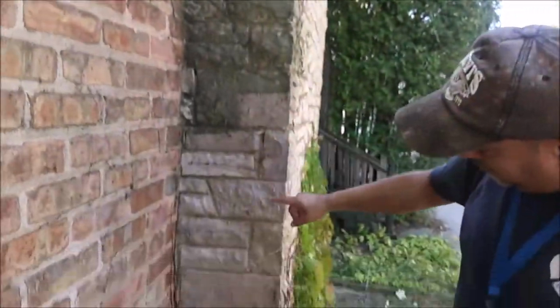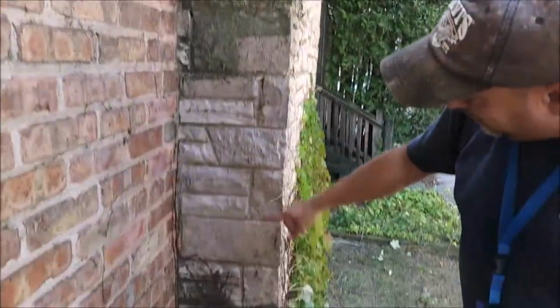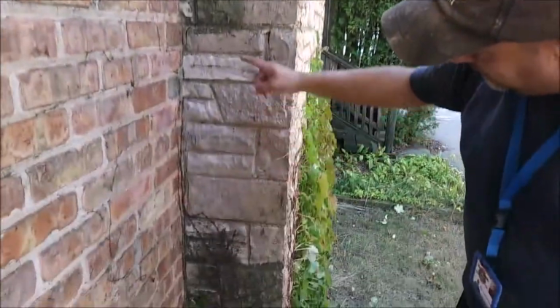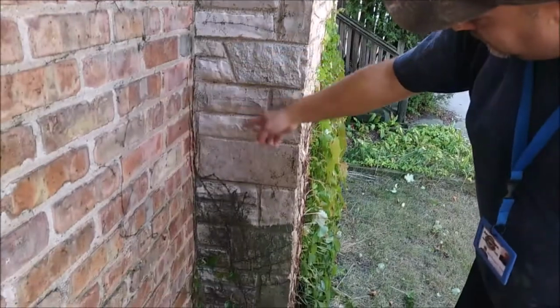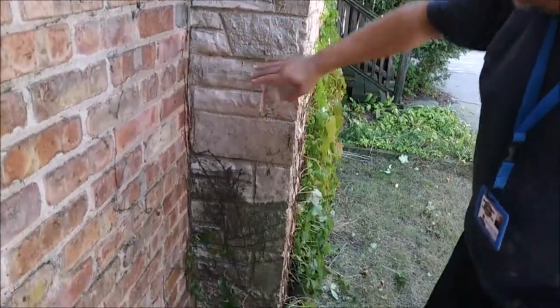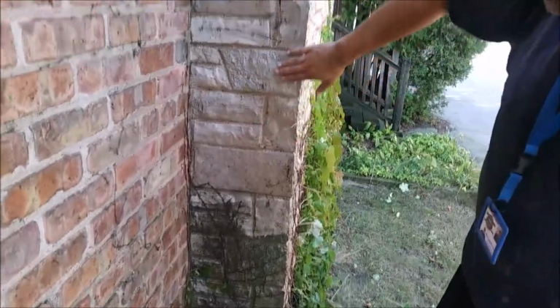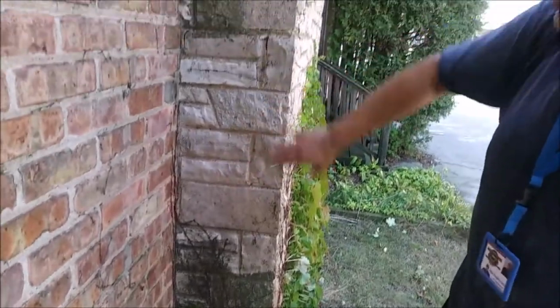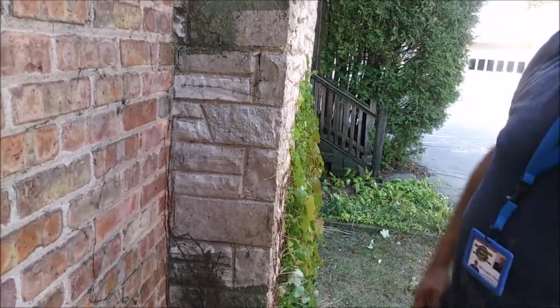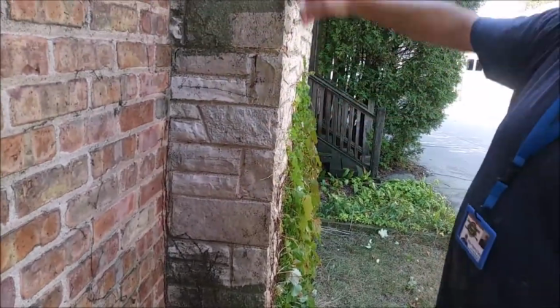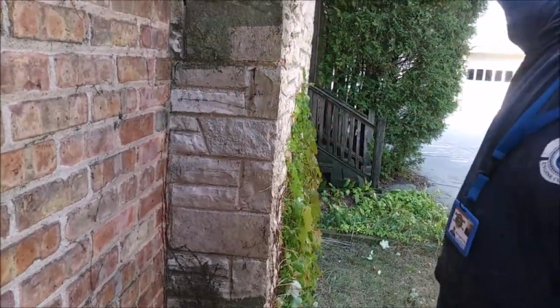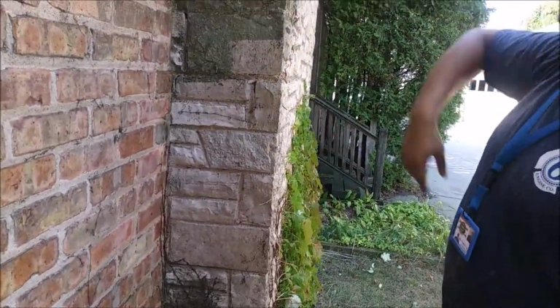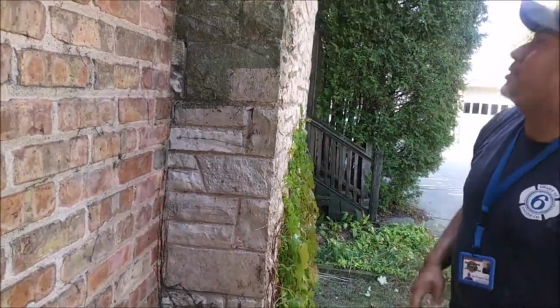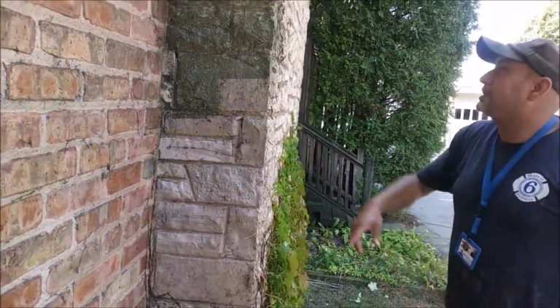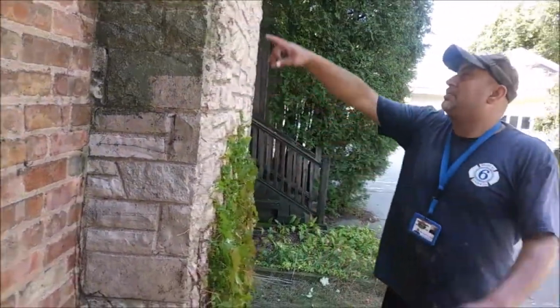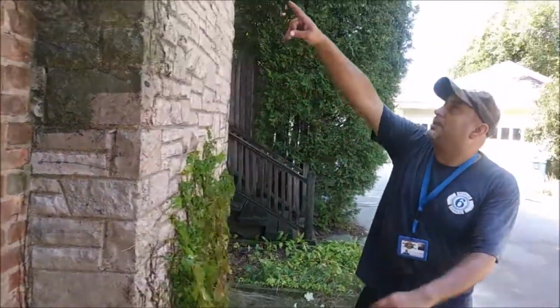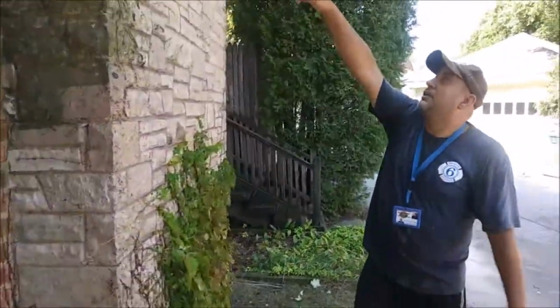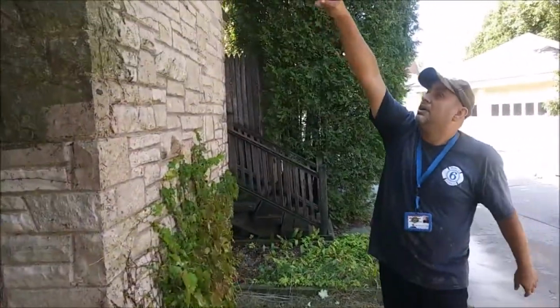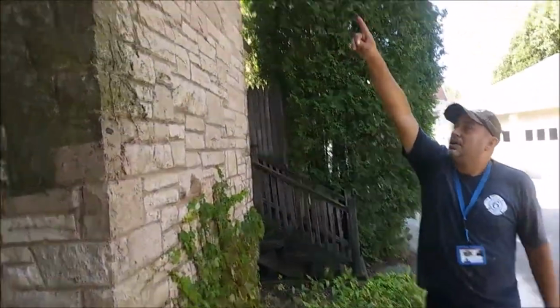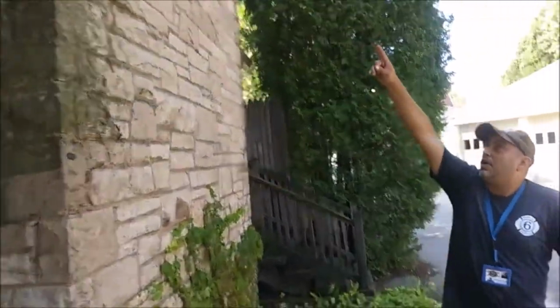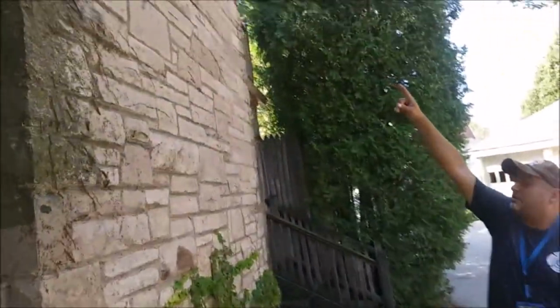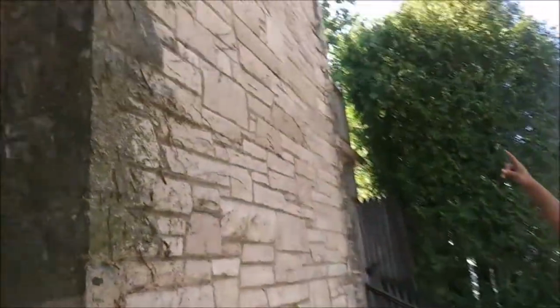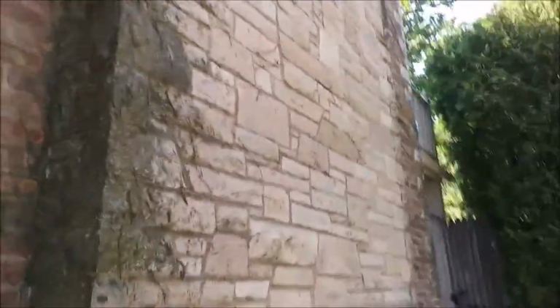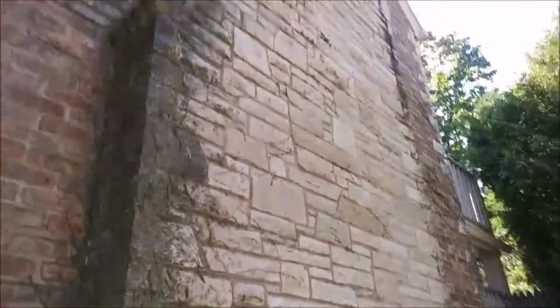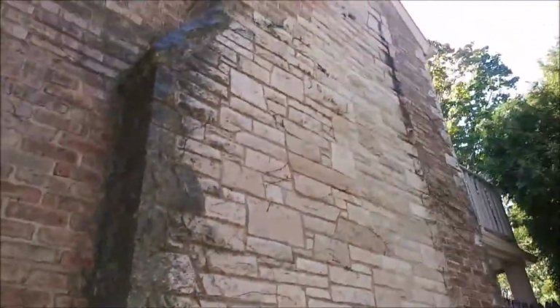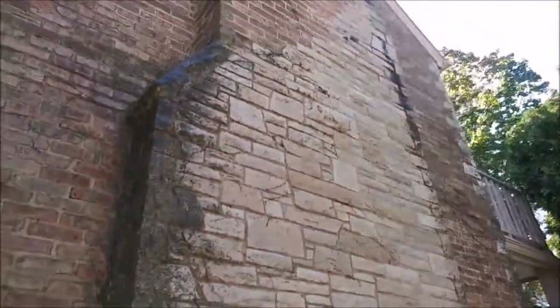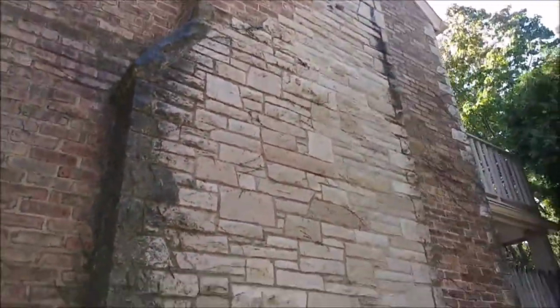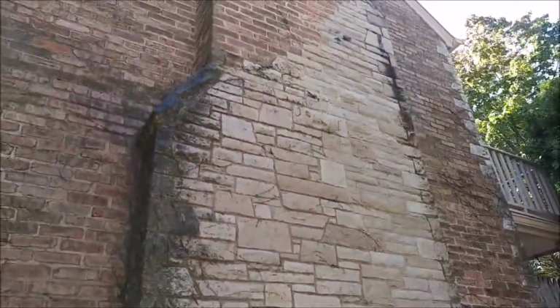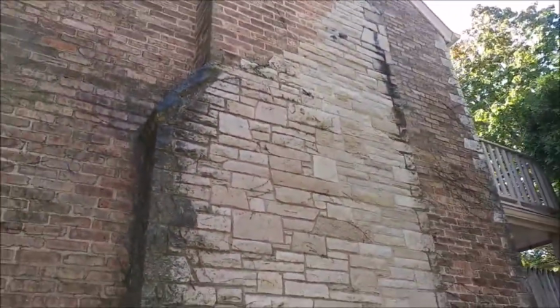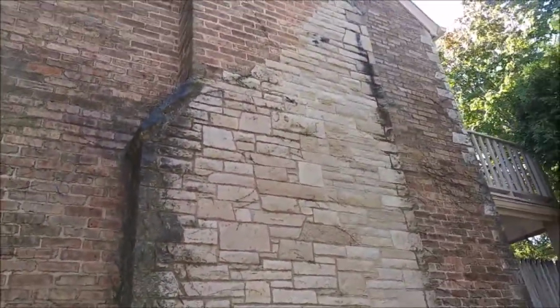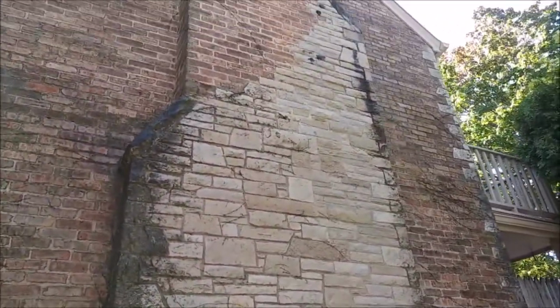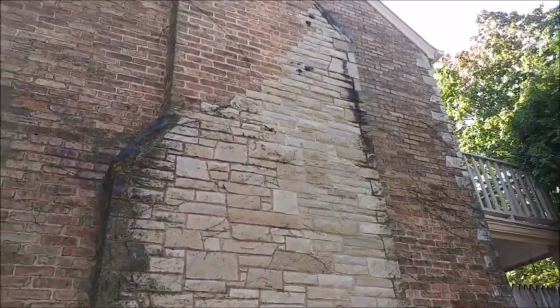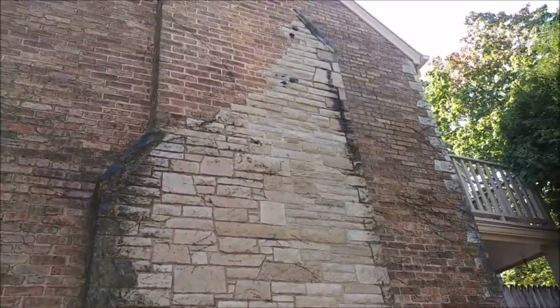Right here we did a little test spot, so this is basically the way it's going to come out. We're basically going to be doing all of the landing stone all around, all of this here.